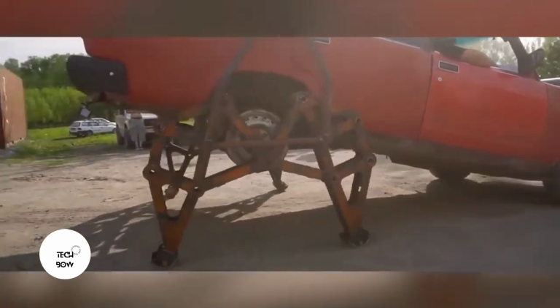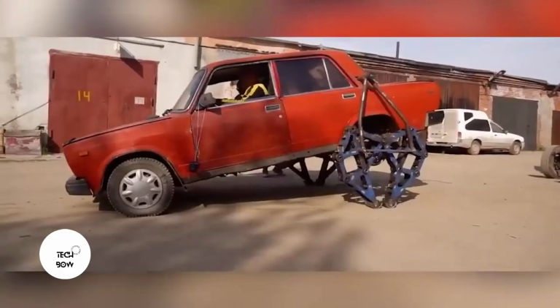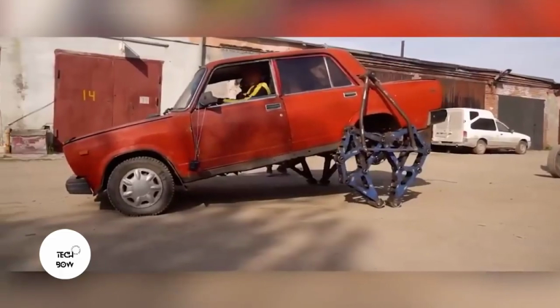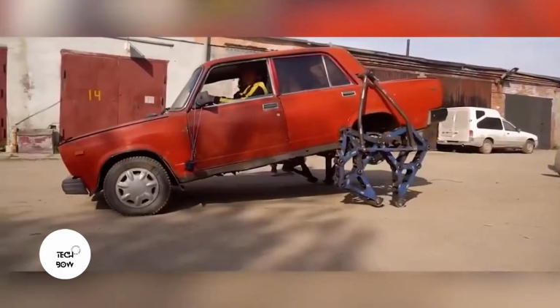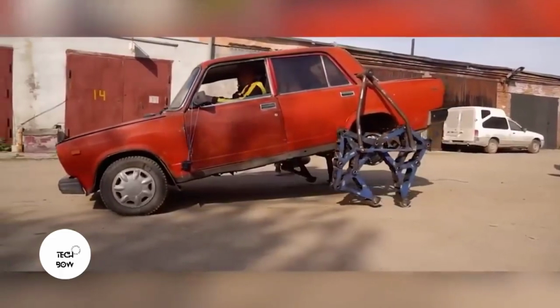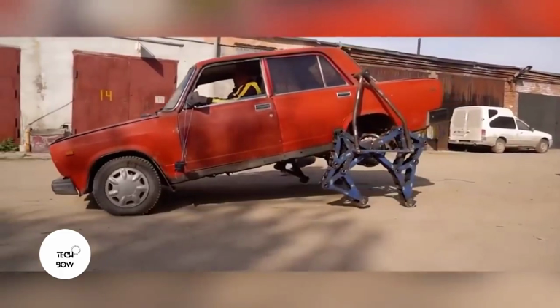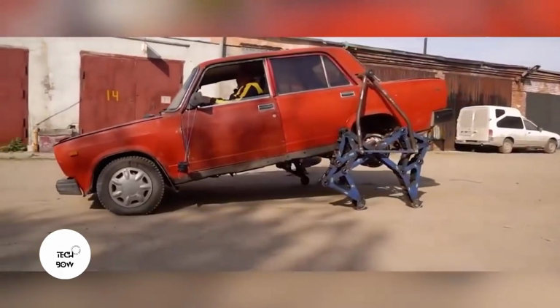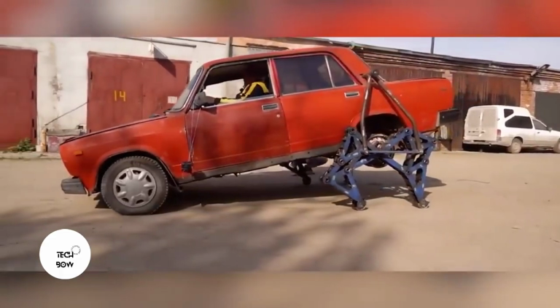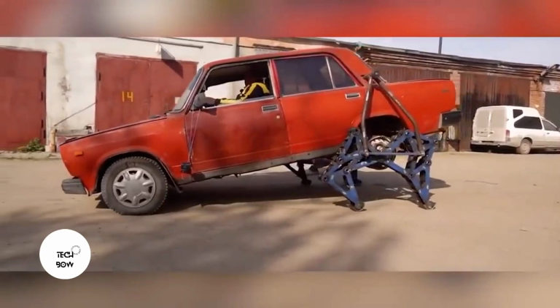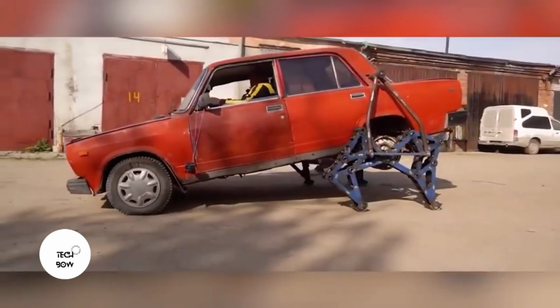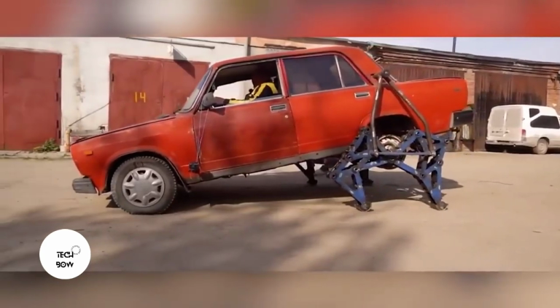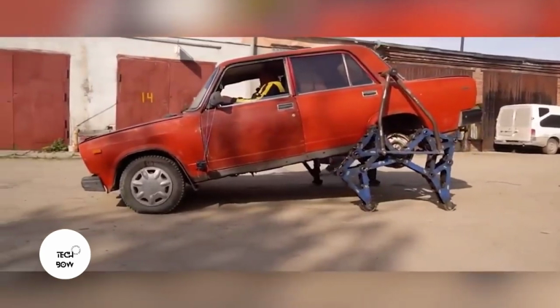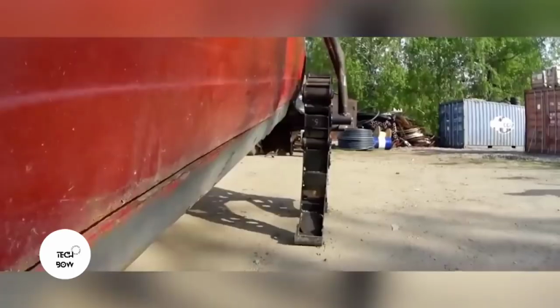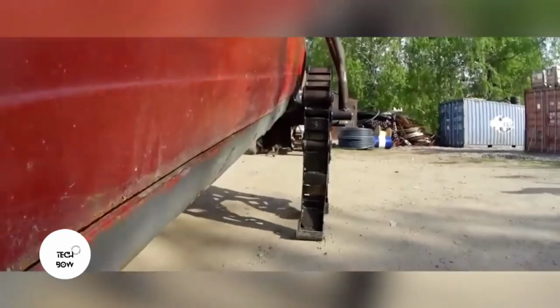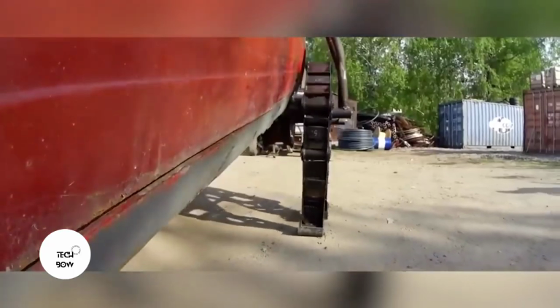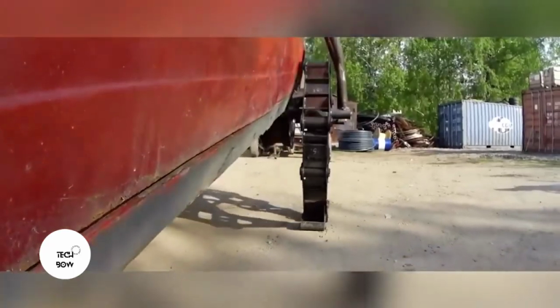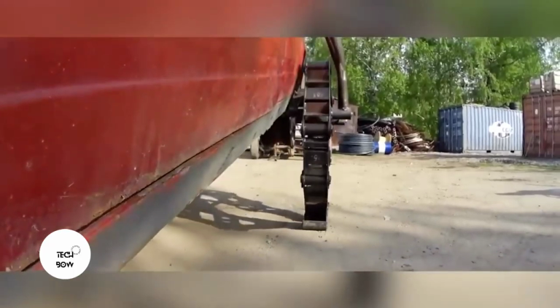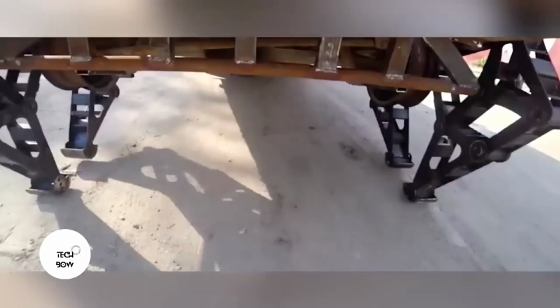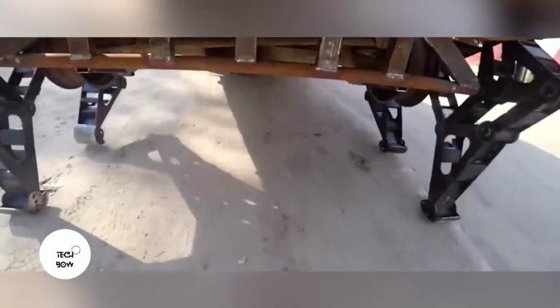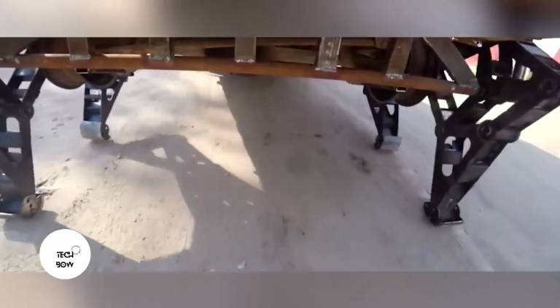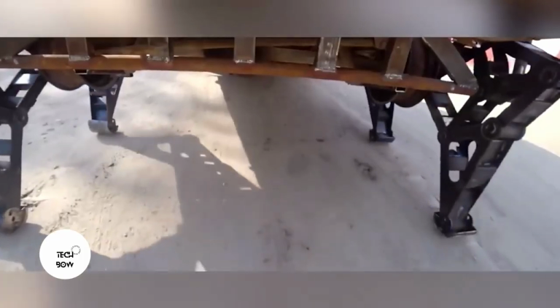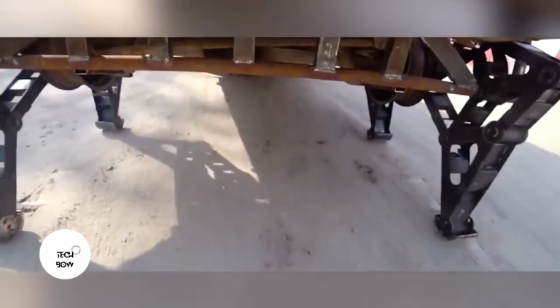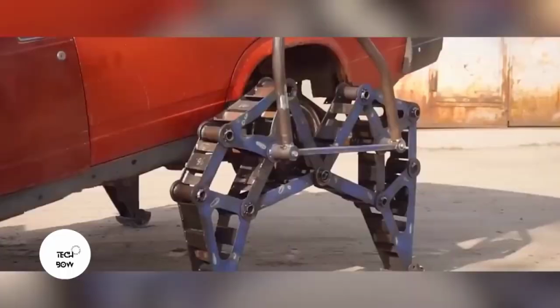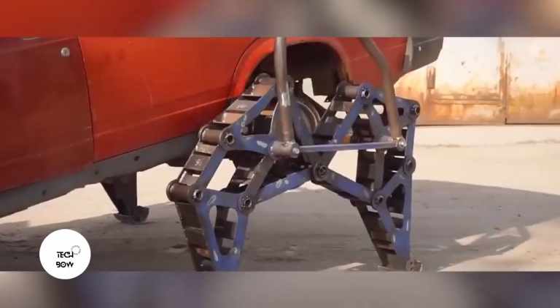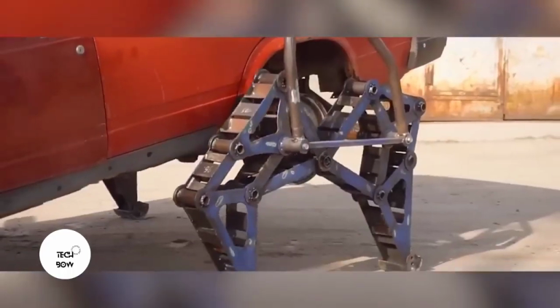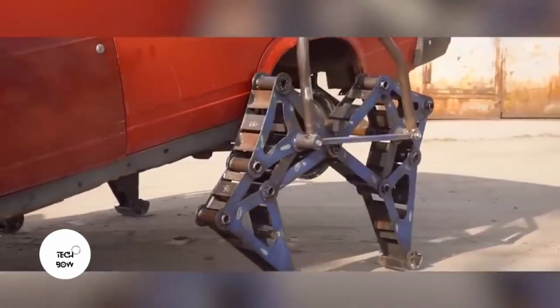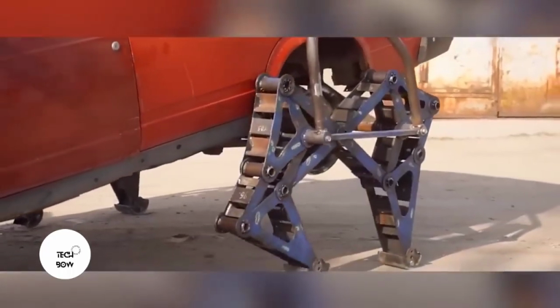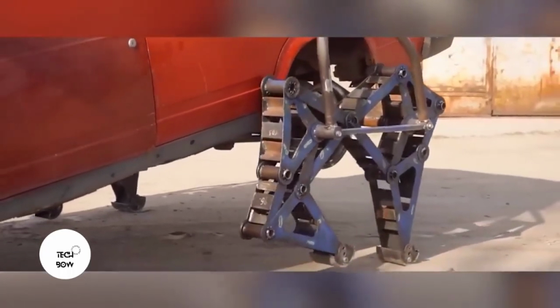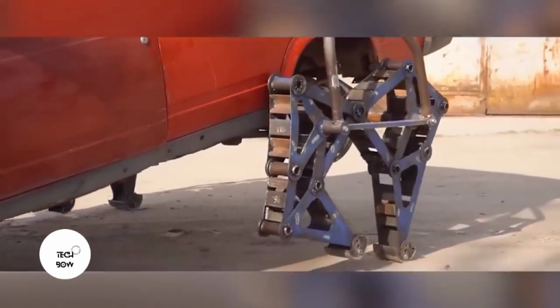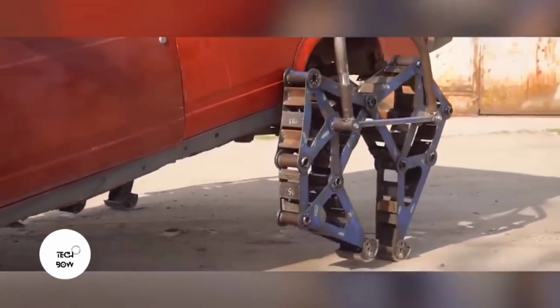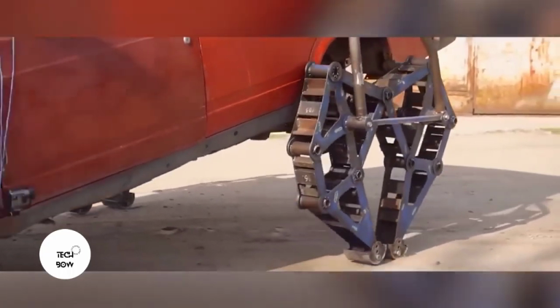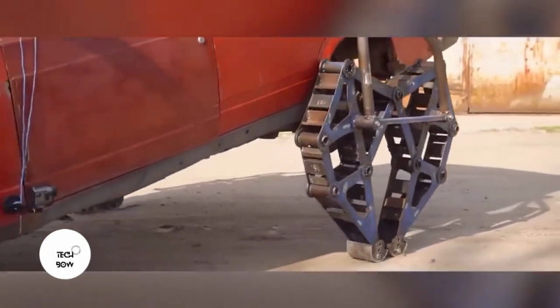But is speed so important when you're driving such an unusual vehicle? There's no way to afford a Boston Dynamics robot, but a very affordable ladder-based robot is way cooler anyway.